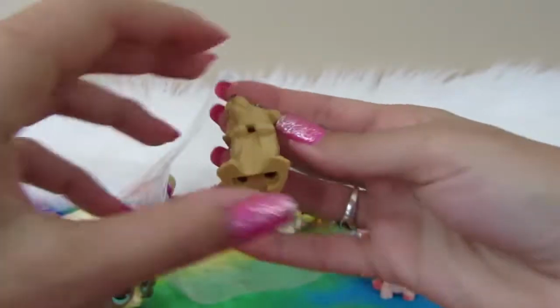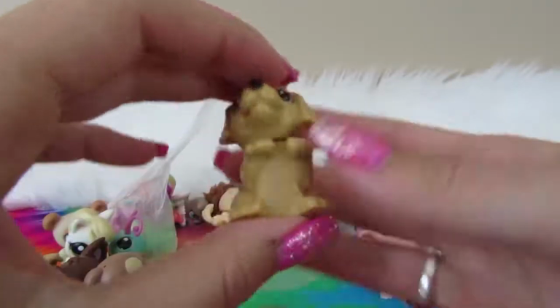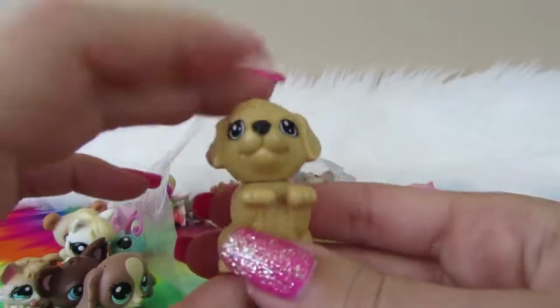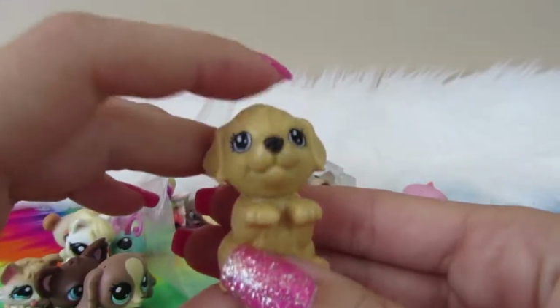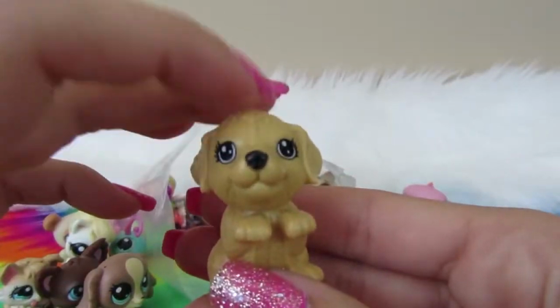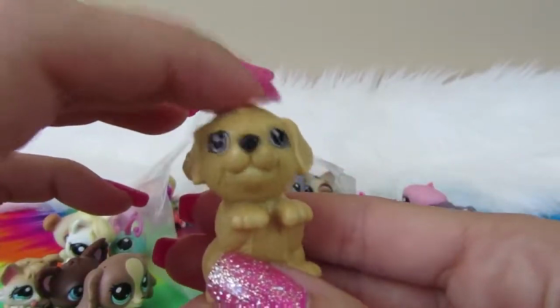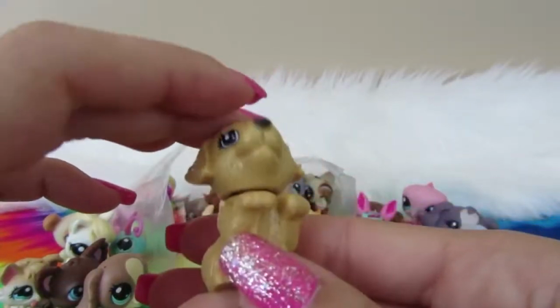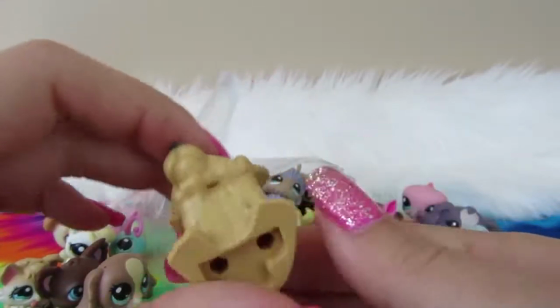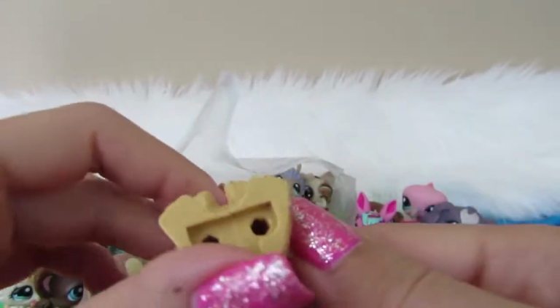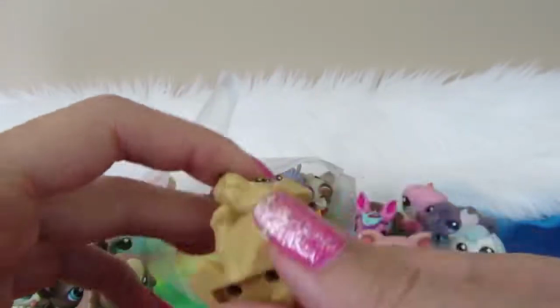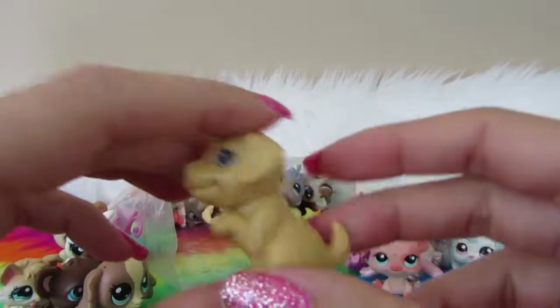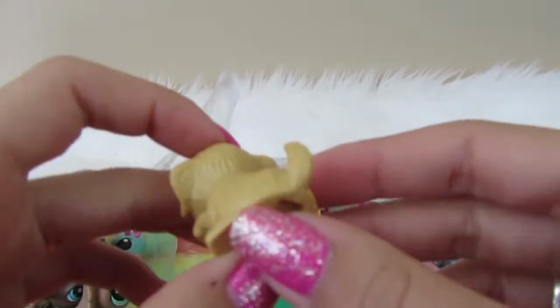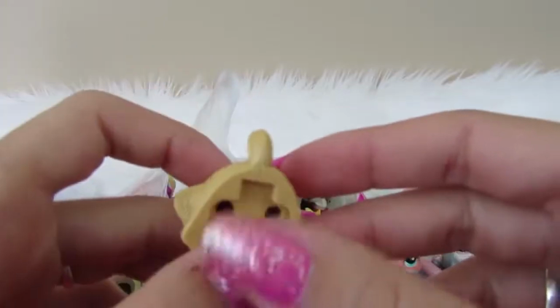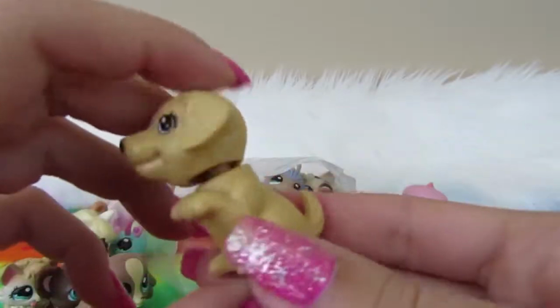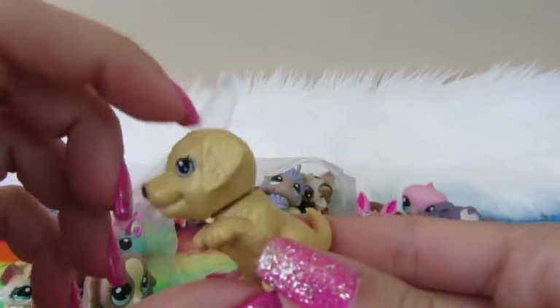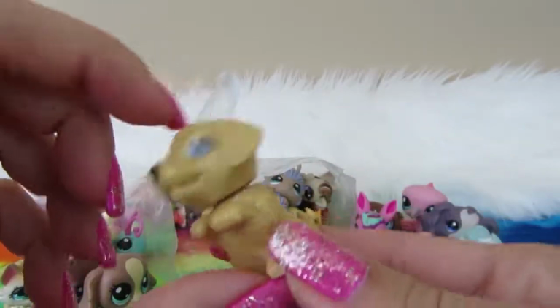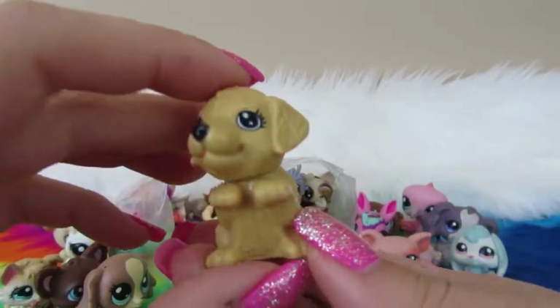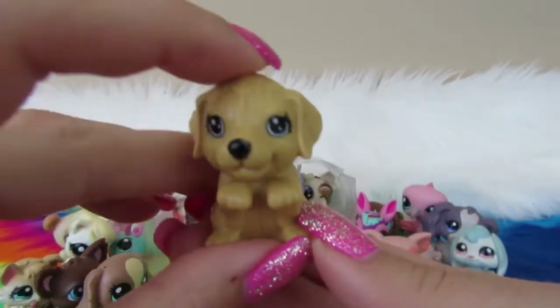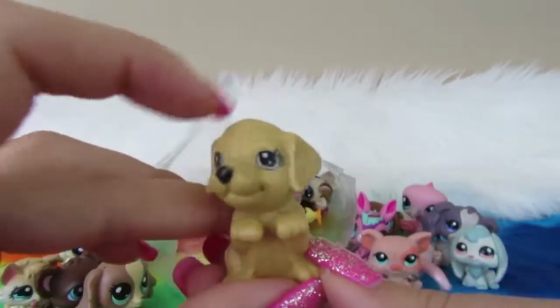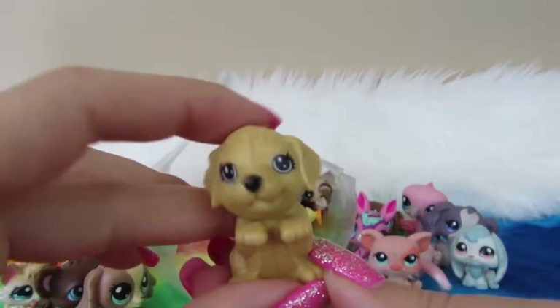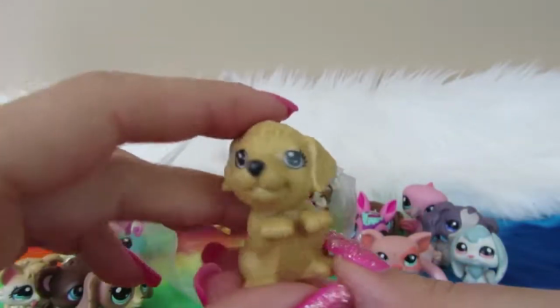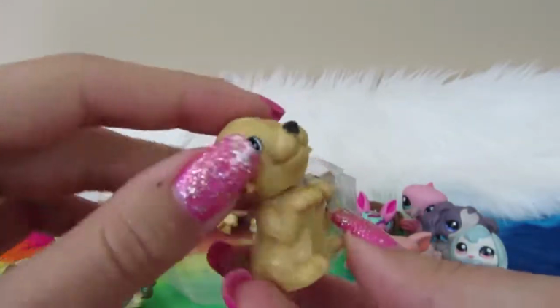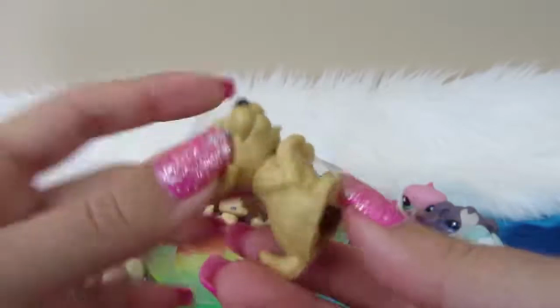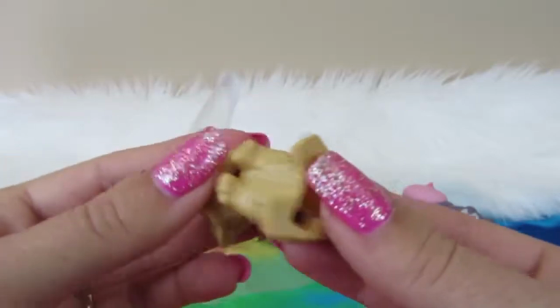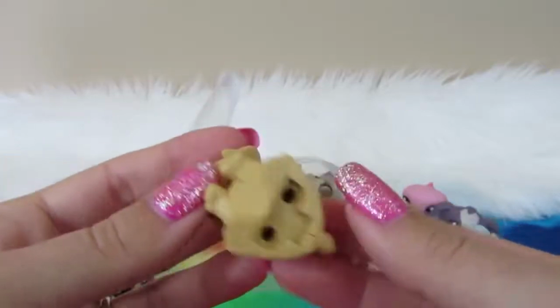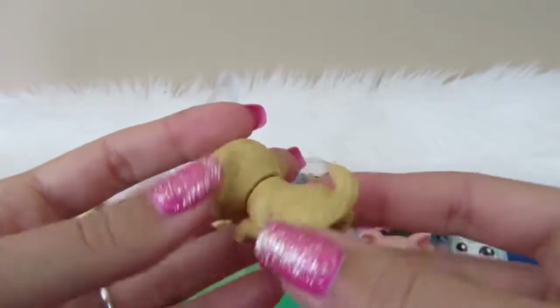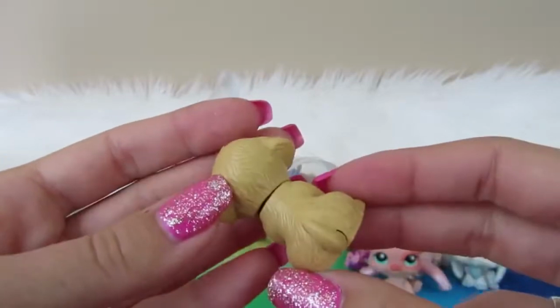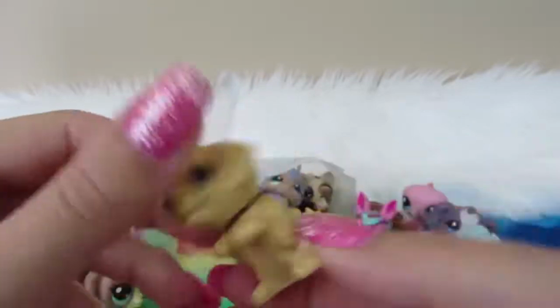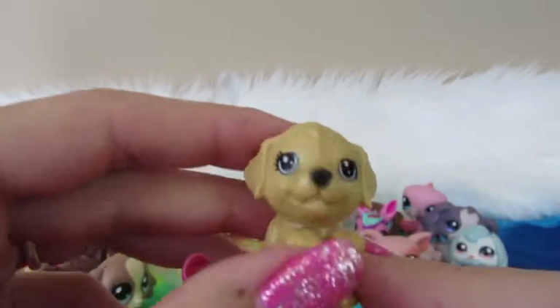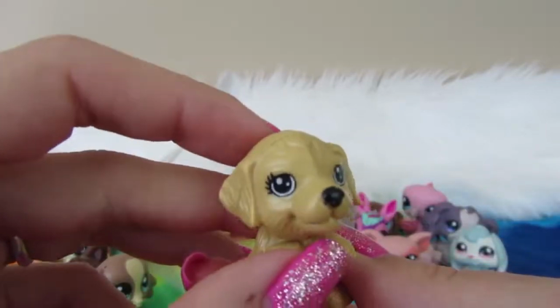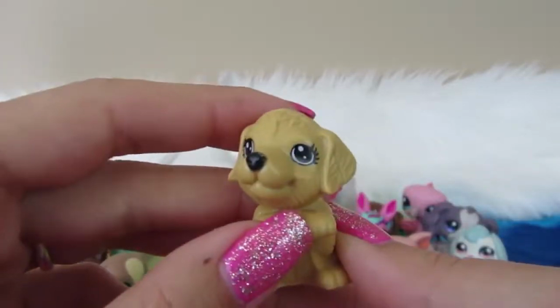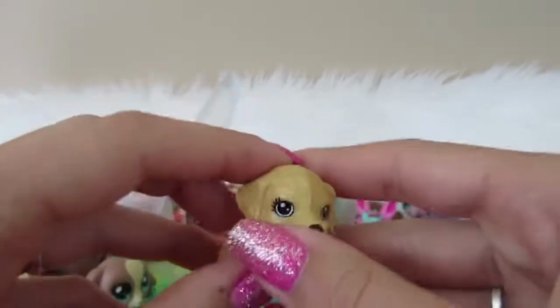Next we have a little dog. Now, this is not an LPS from what I know, but he does bobble. Comment below if you know what this guy is from — he's pretty interesting. I have no idea. Maybe like Barbie or something?